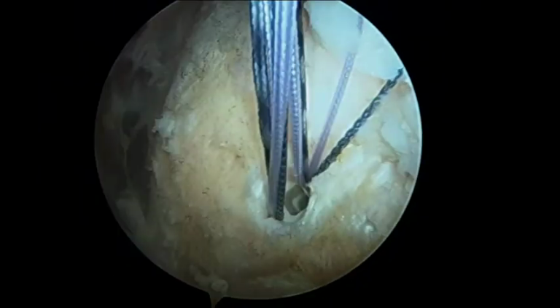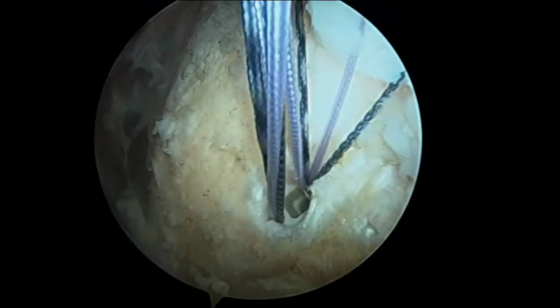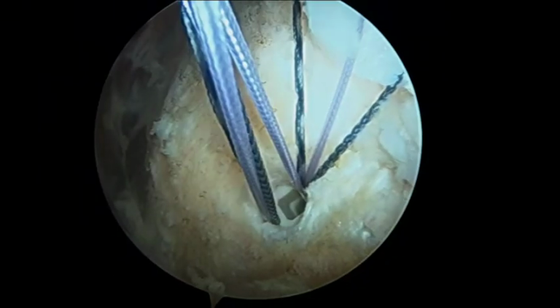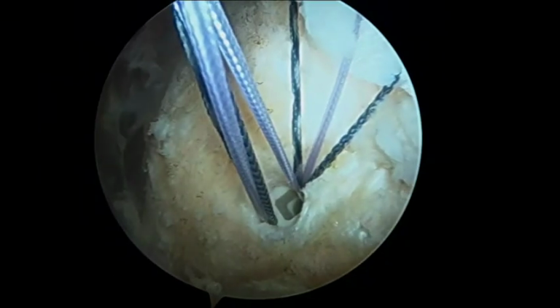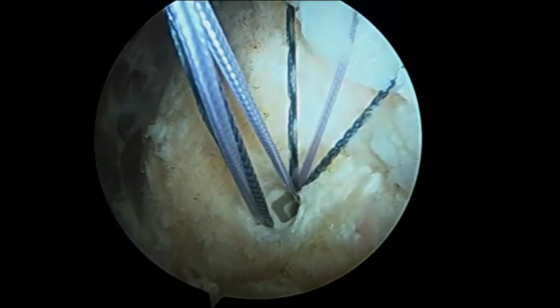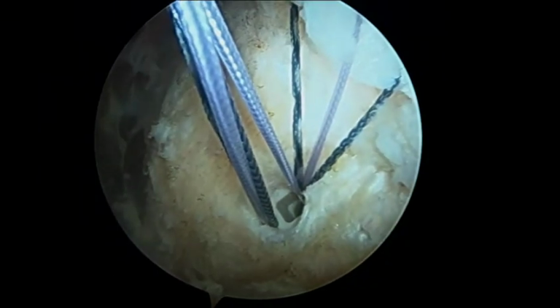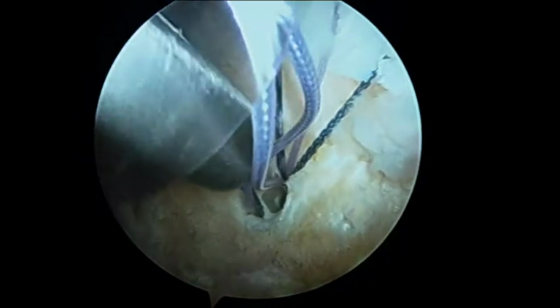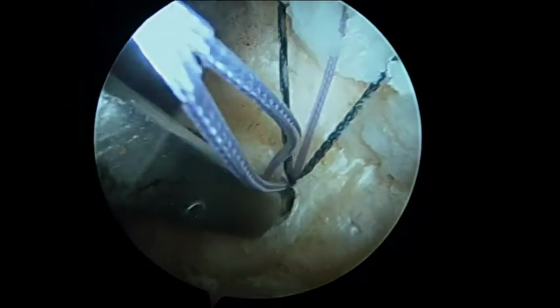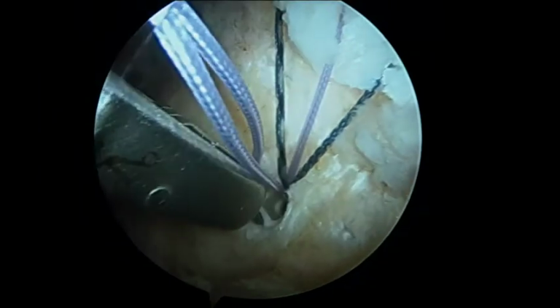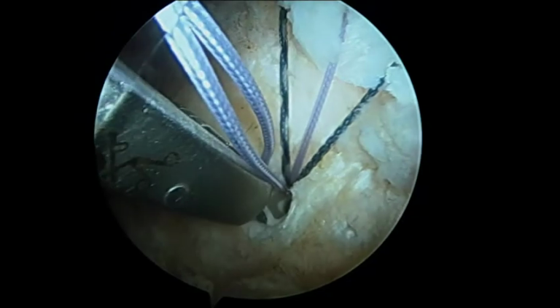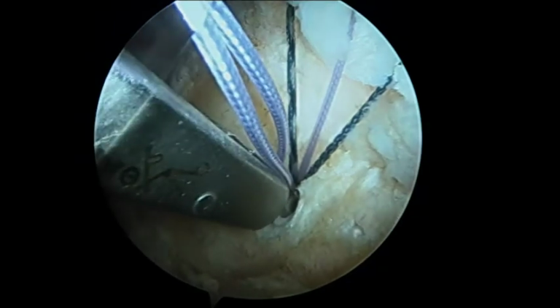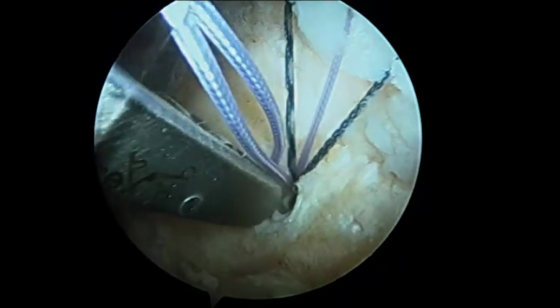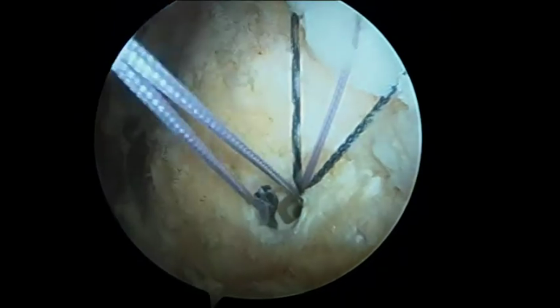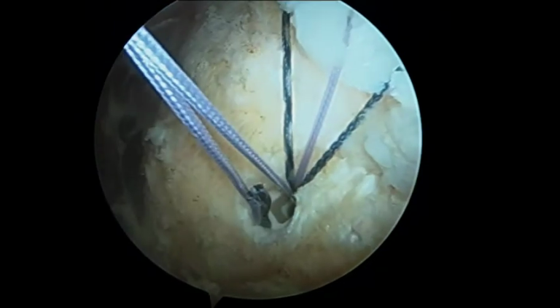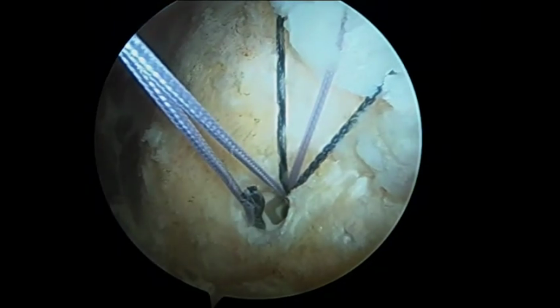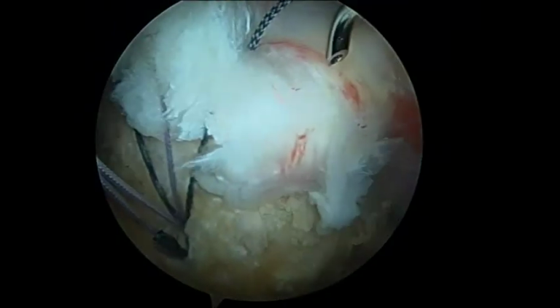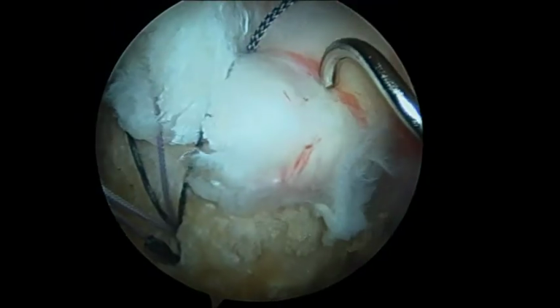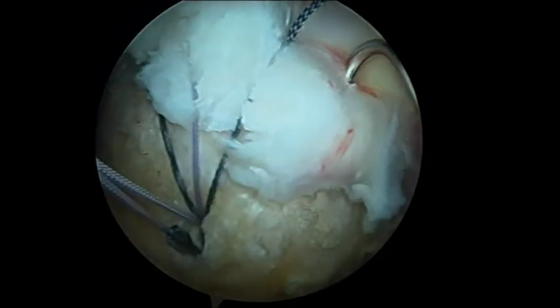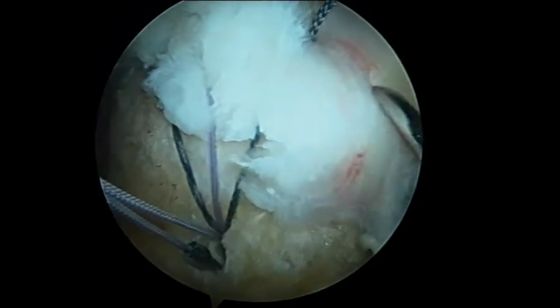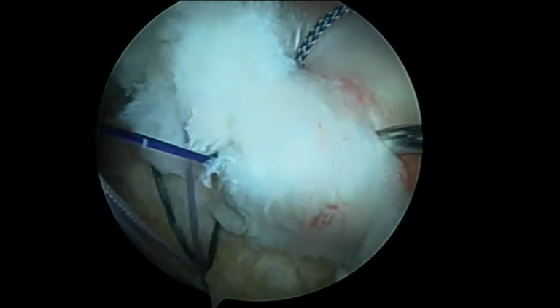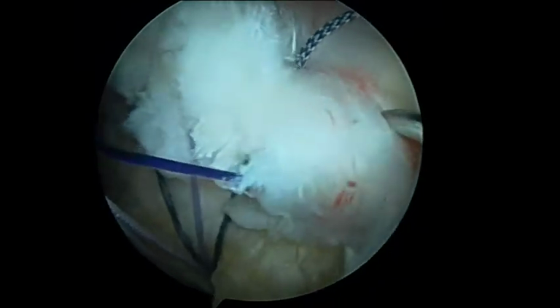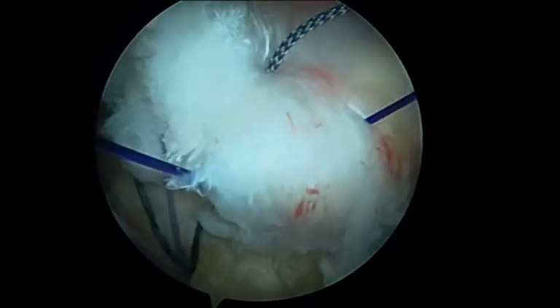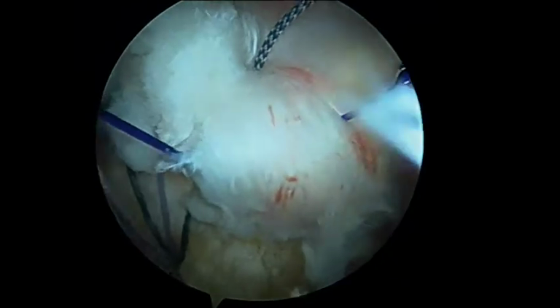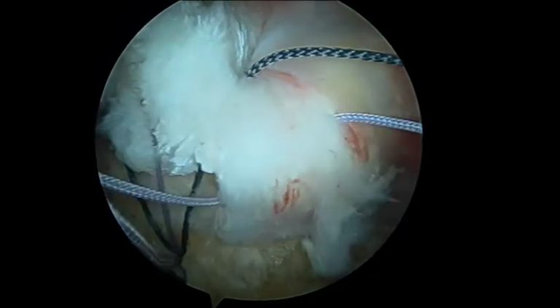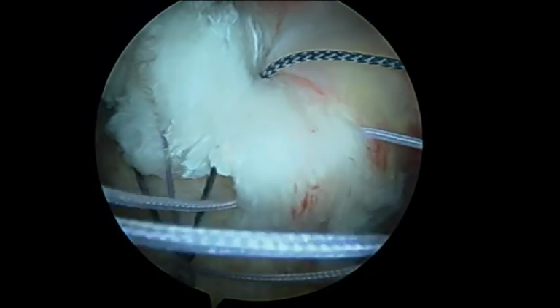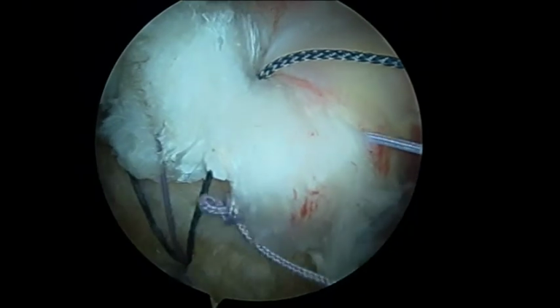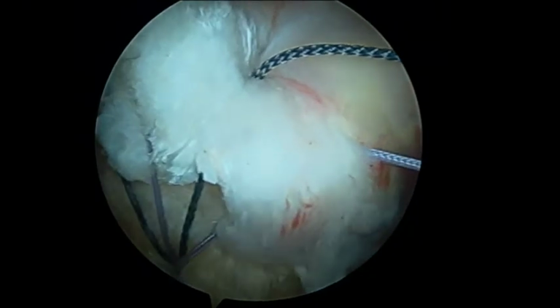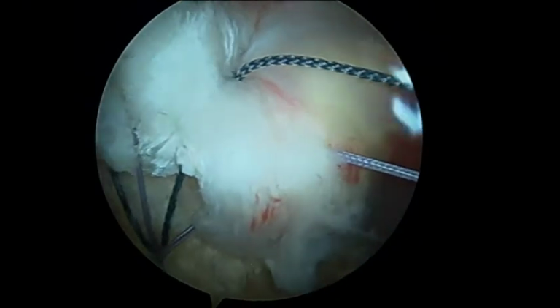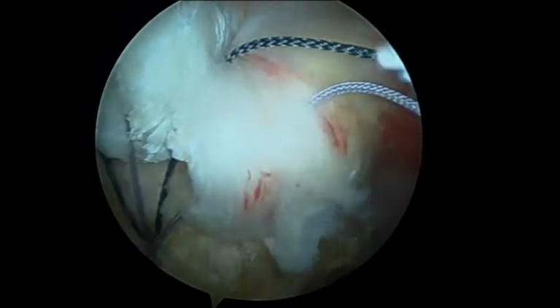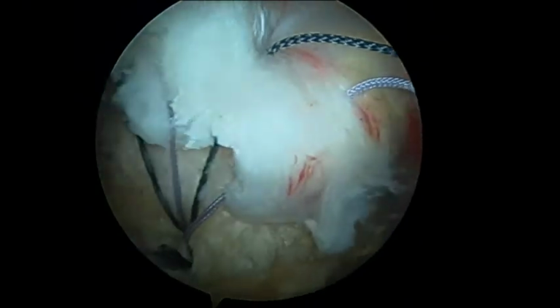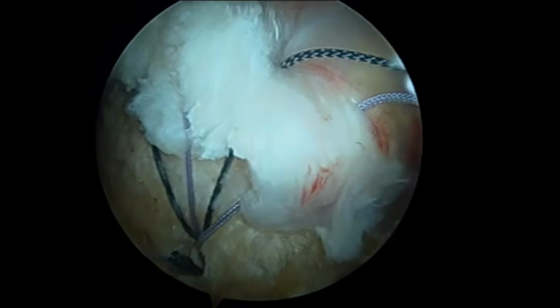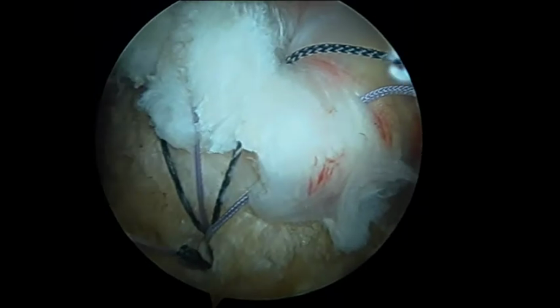Of note, at the surgeon's discretion, an additional suture can be incorporated into the lateral row anchor prior to its insertion. The suture can then be passed through the cuff tissue and tied with a simple knot to further reduce any cuff tissue to the footprint.